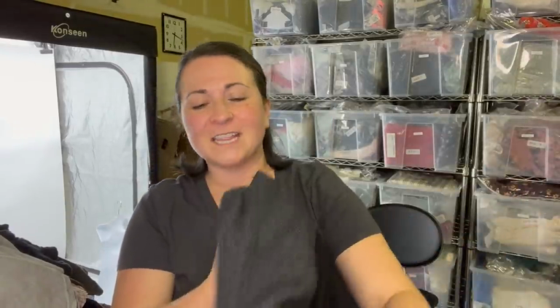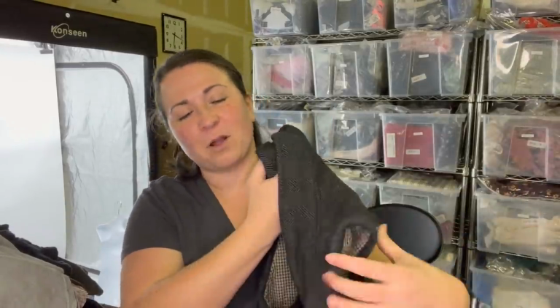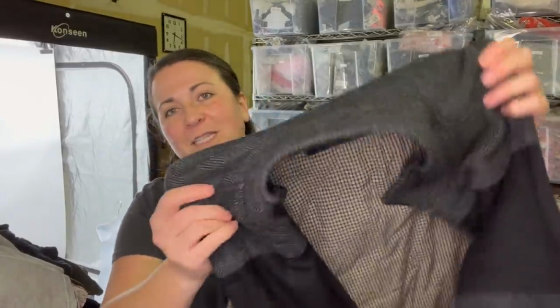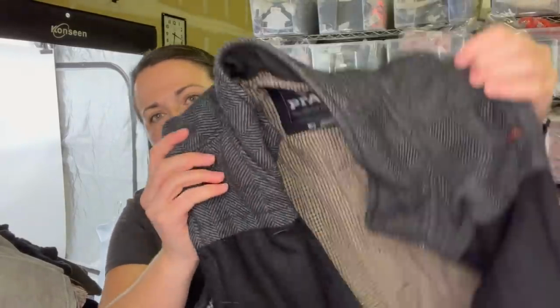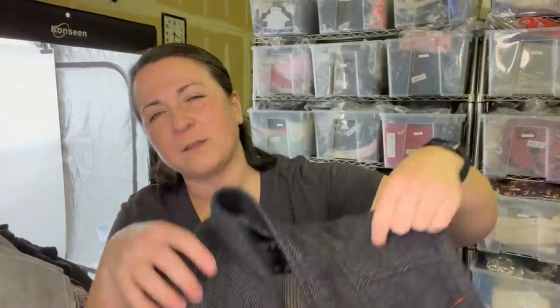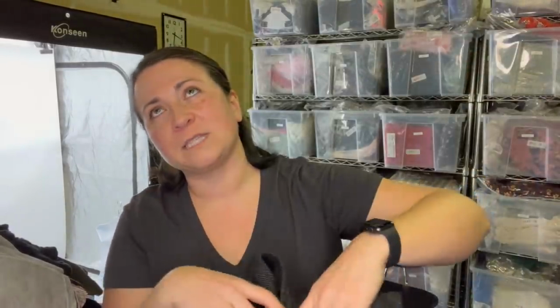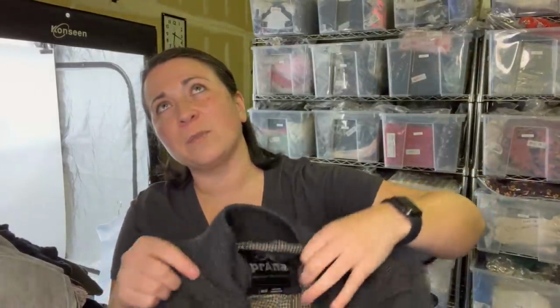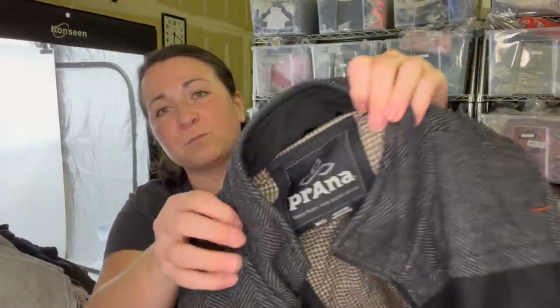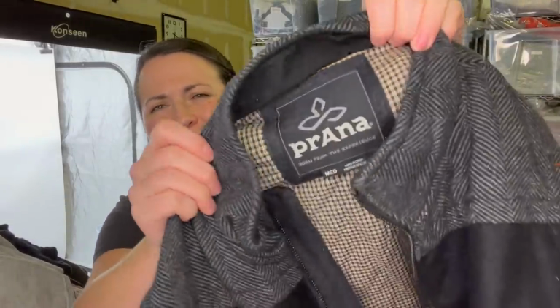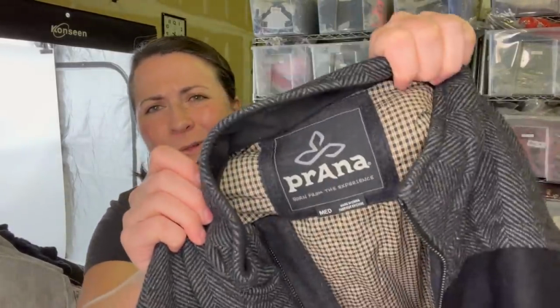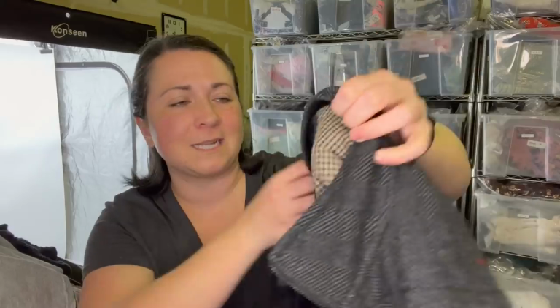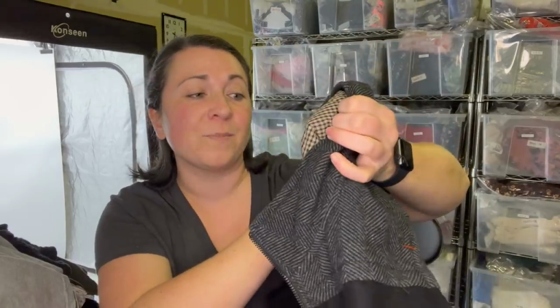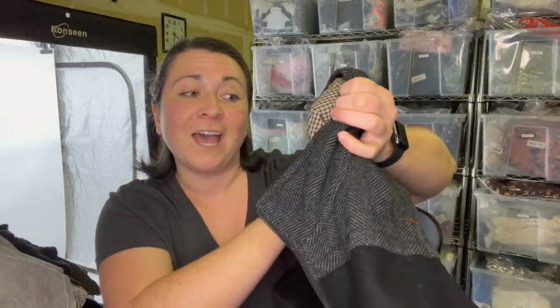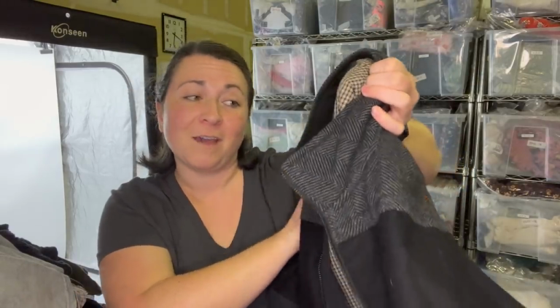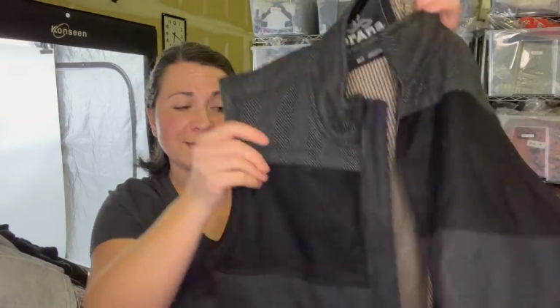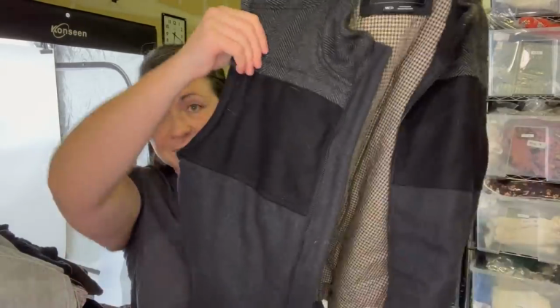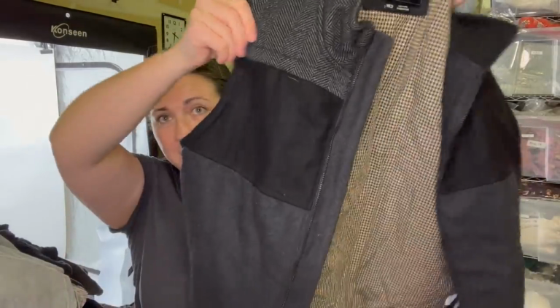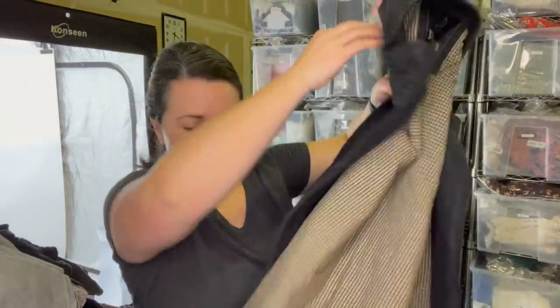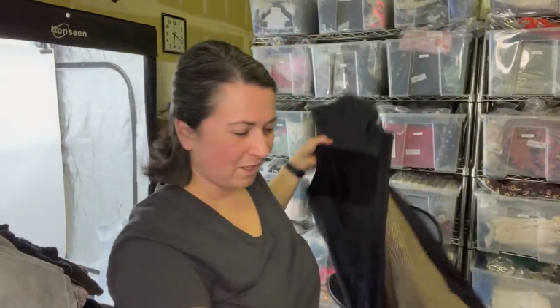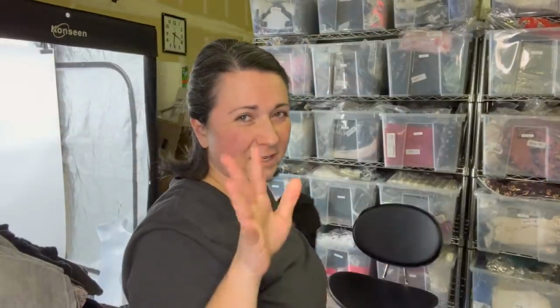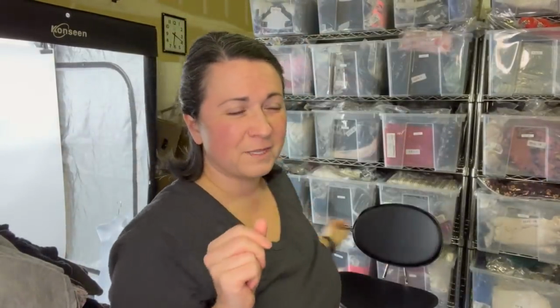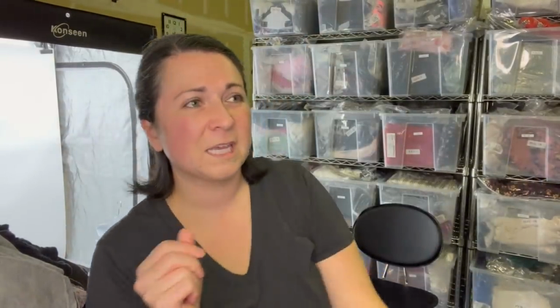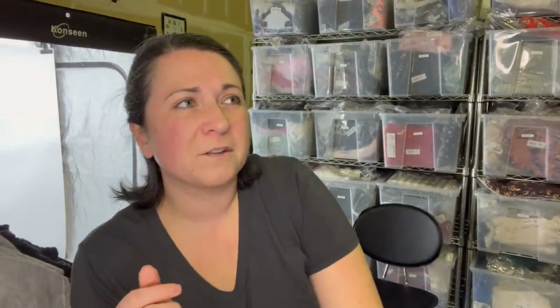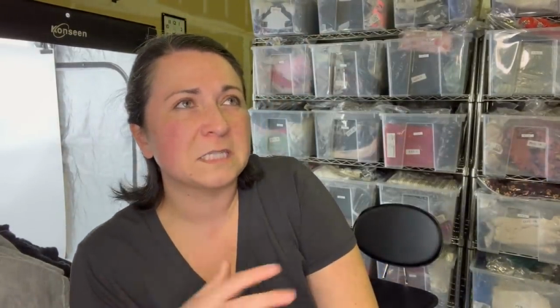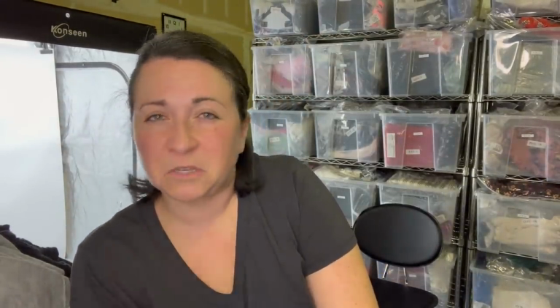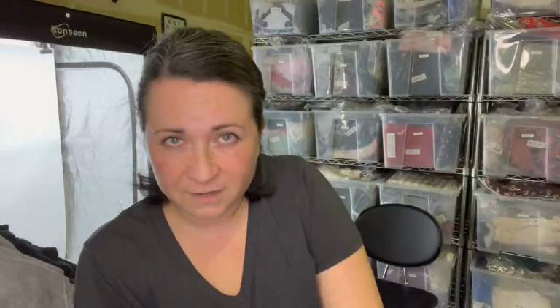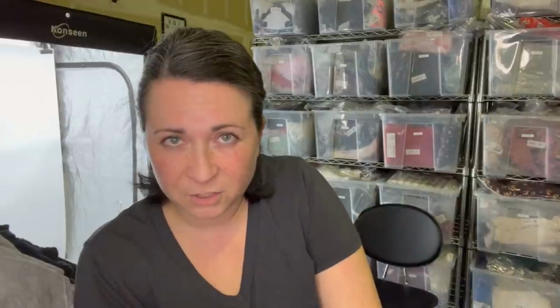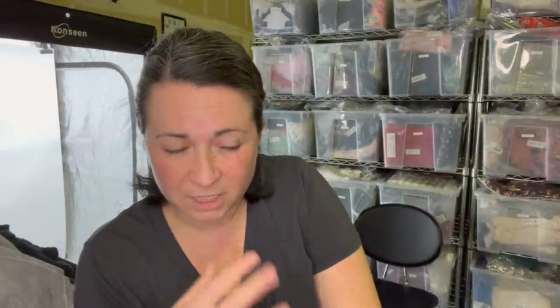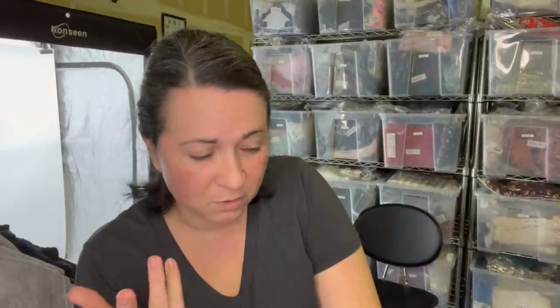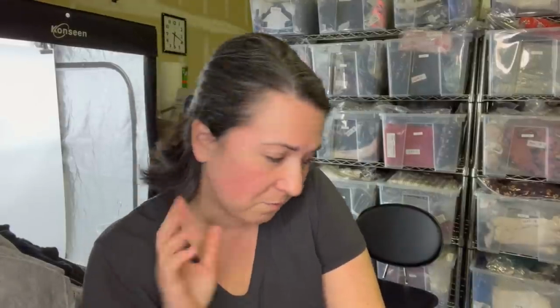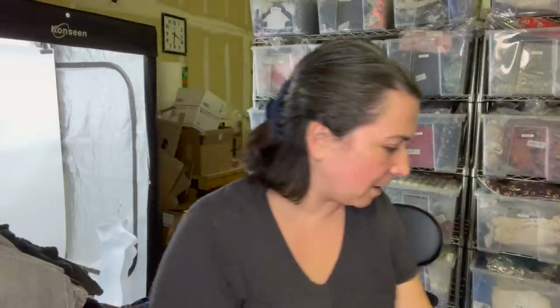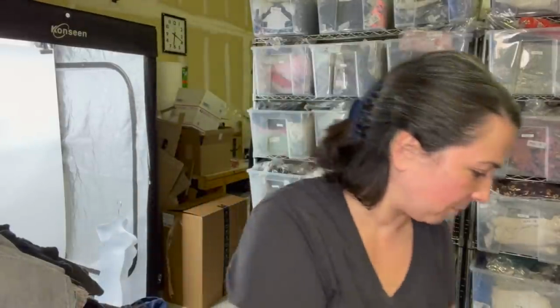This is a Prana men's vest — it's funny, in my head I was thinking I don't pick up that much Prana, and then I got three pieces today. It was in great condition, size medium. We're kind of coming out of the seasons where you have to have sleeves on your jackets, so maybe that'll be appropriate.